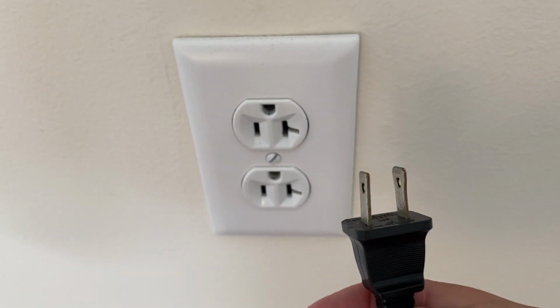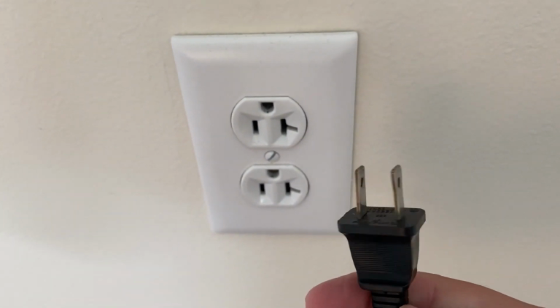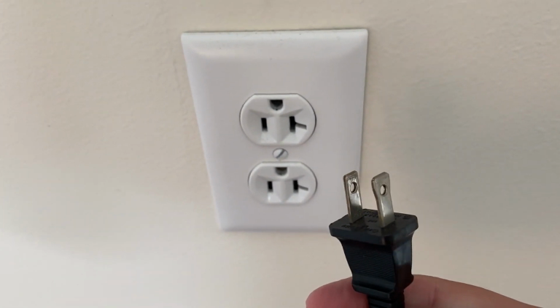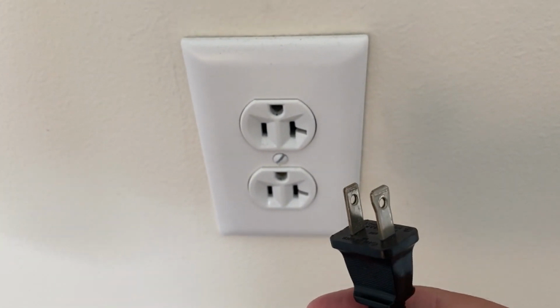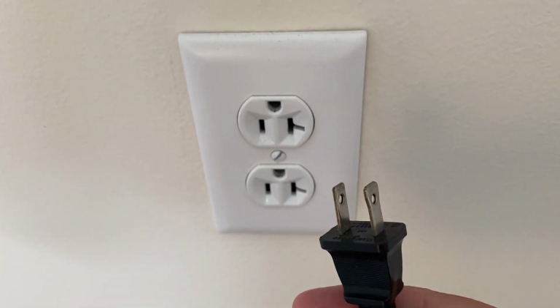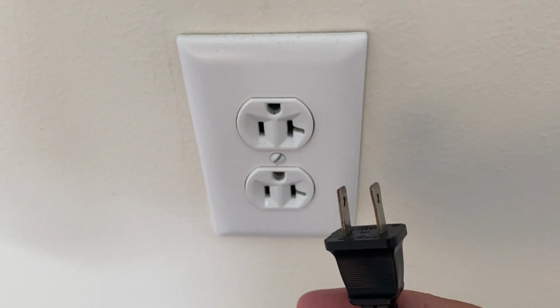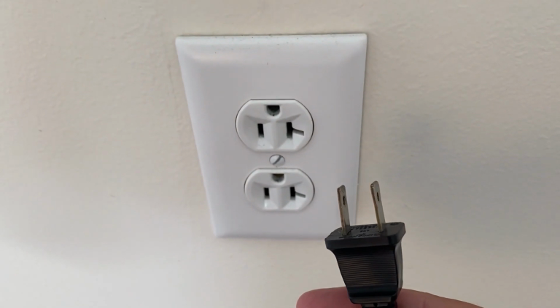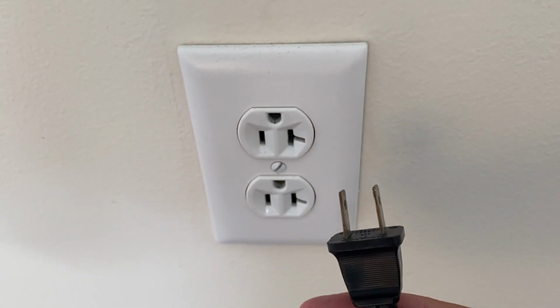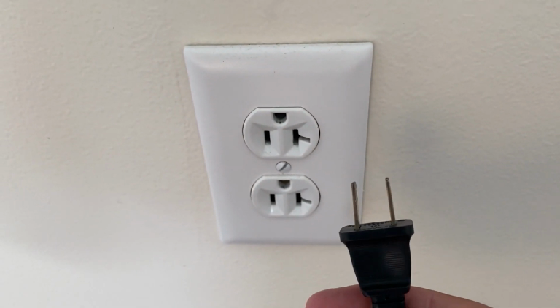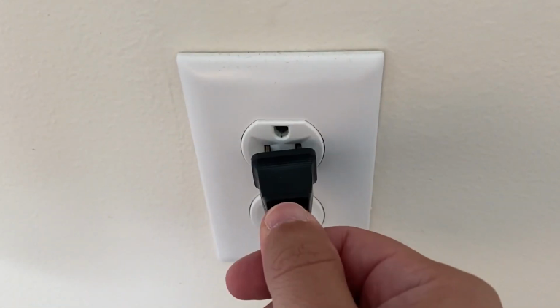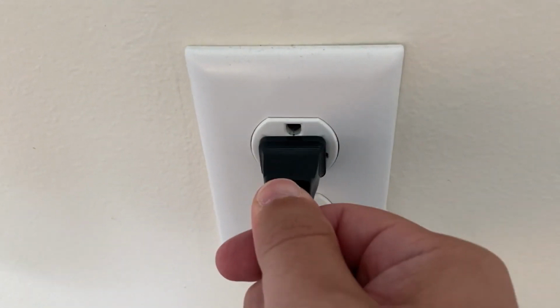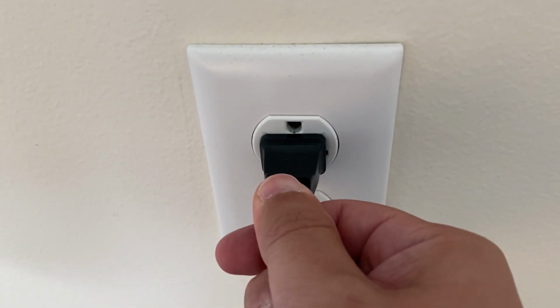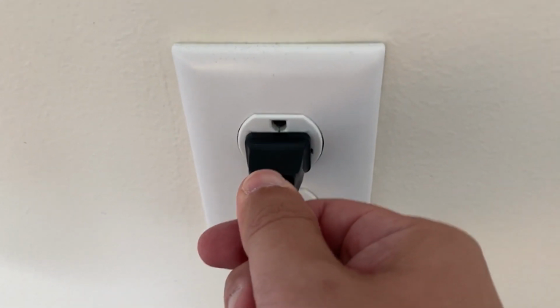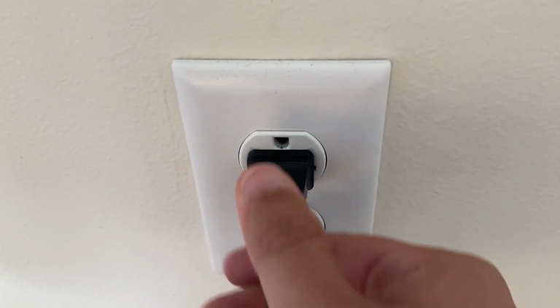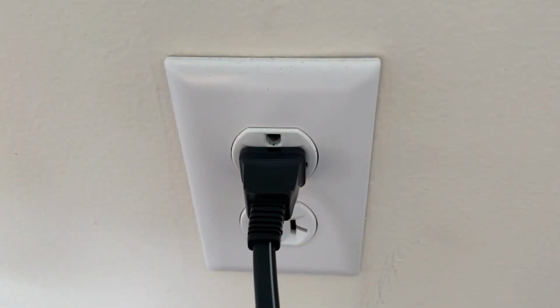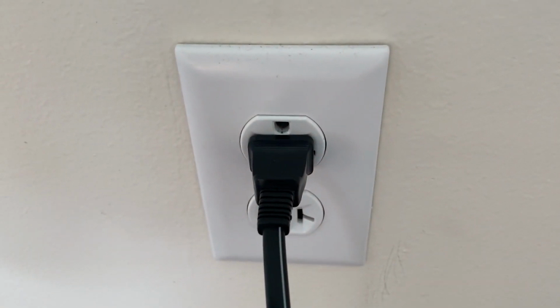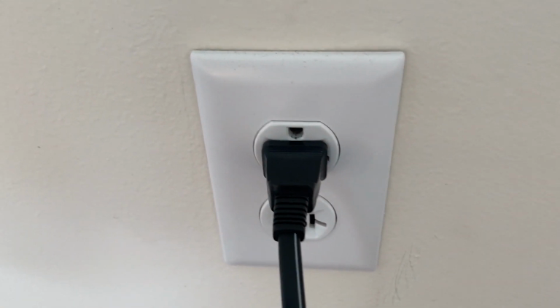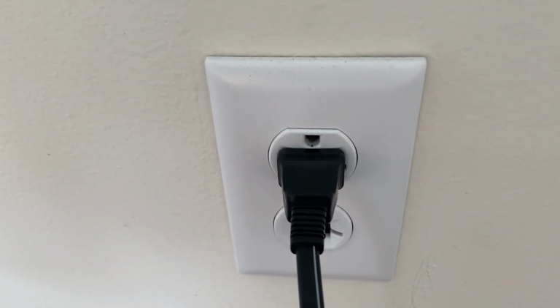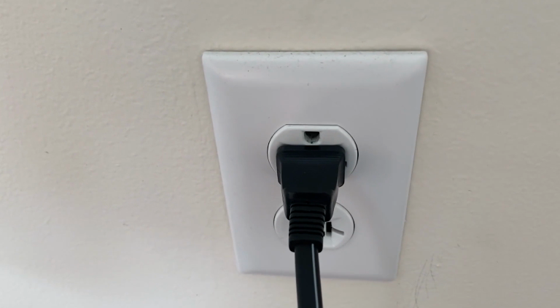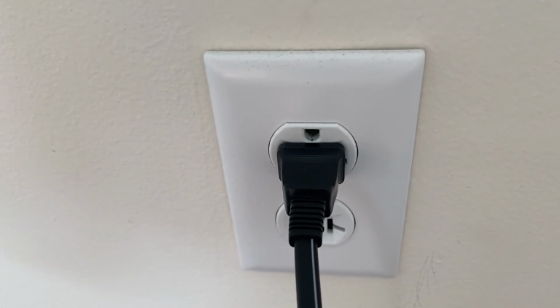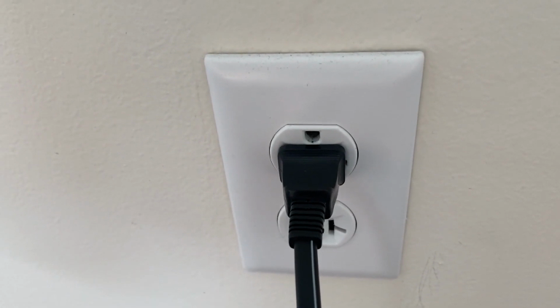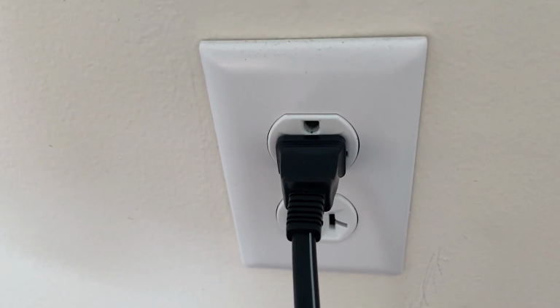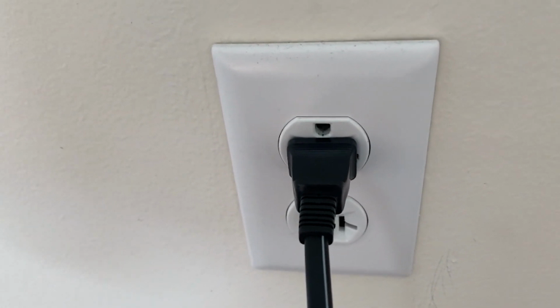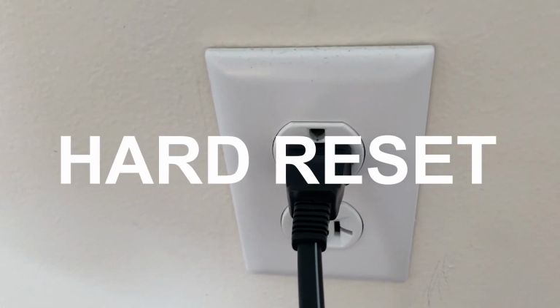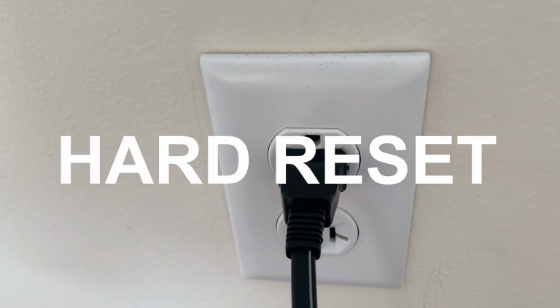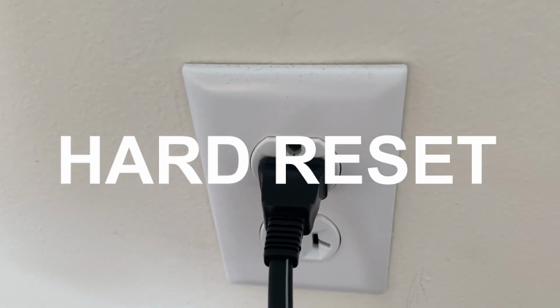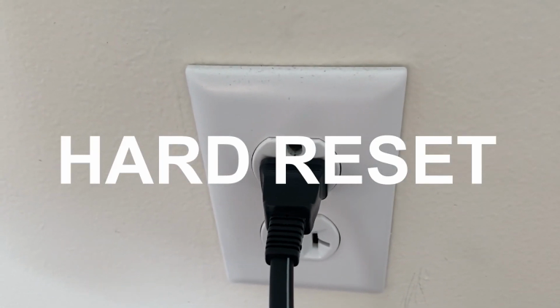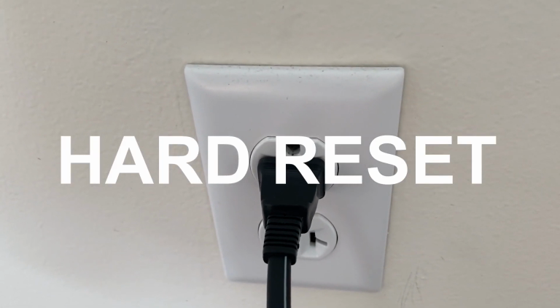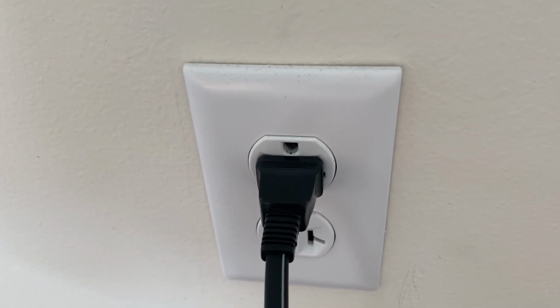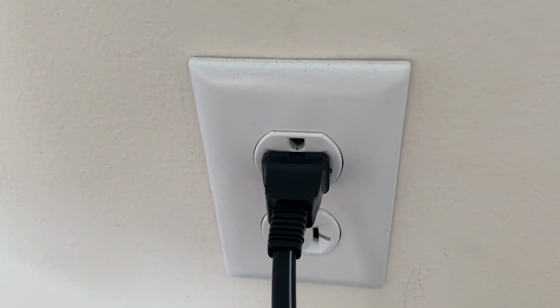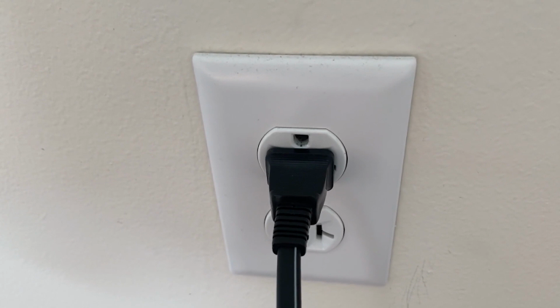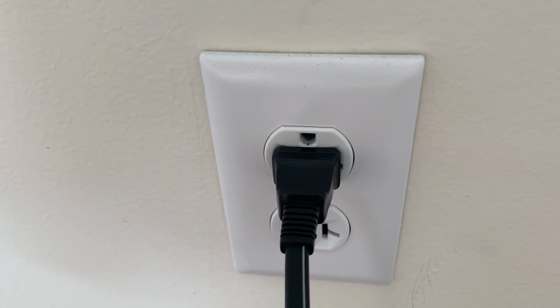Now don't be impatient here — wait the whole 60 seconds, then plug it back in. This is very different from turning your TV on and off with your remote control. This is what we call a hard reset of your TV, so make sure you do this method.